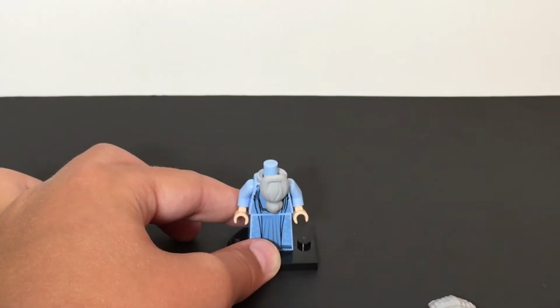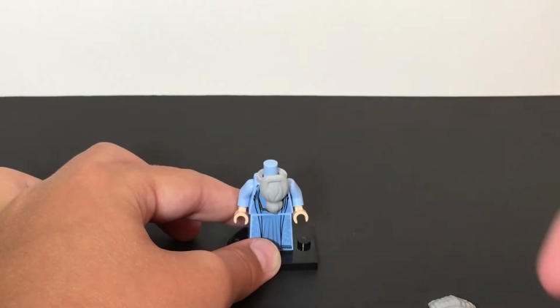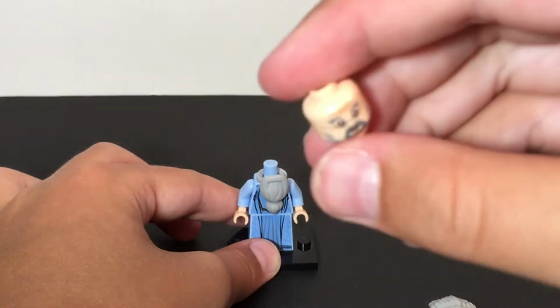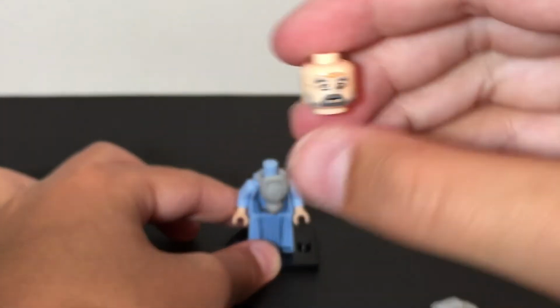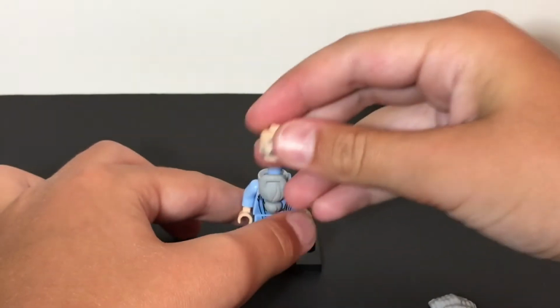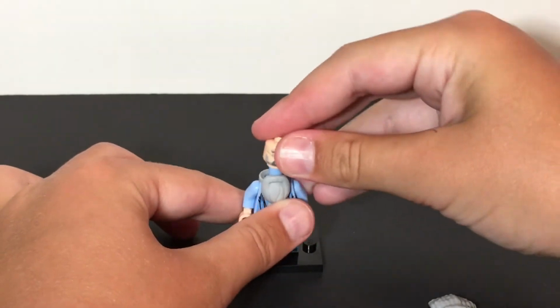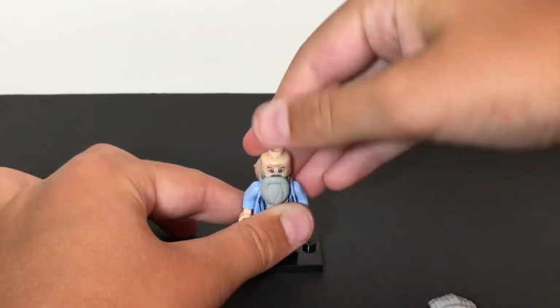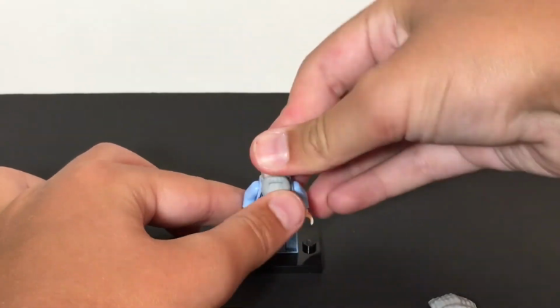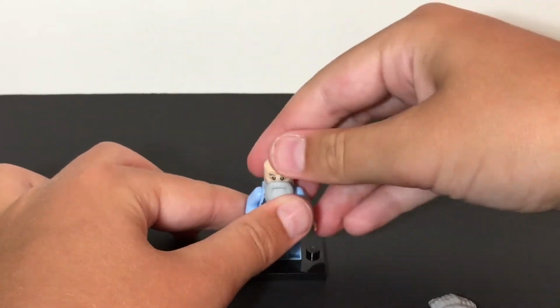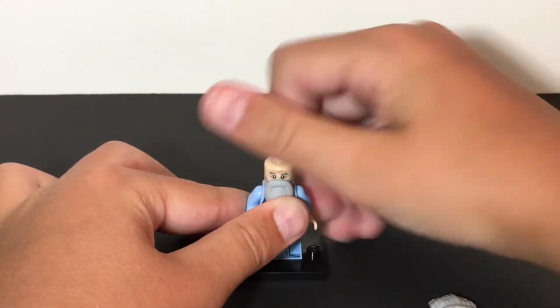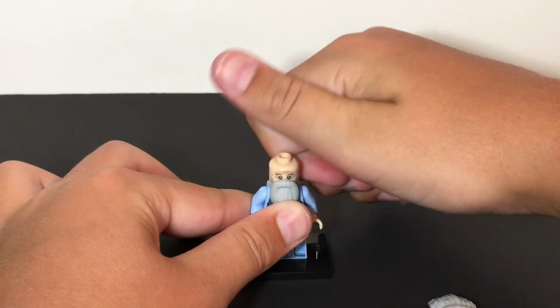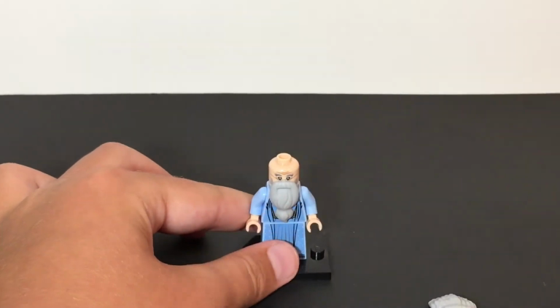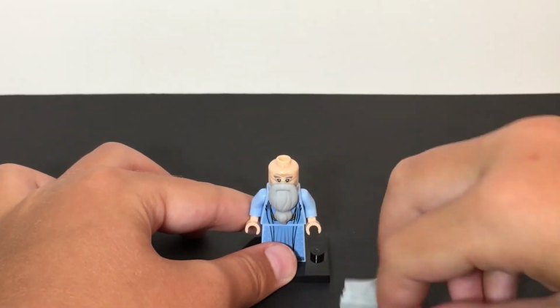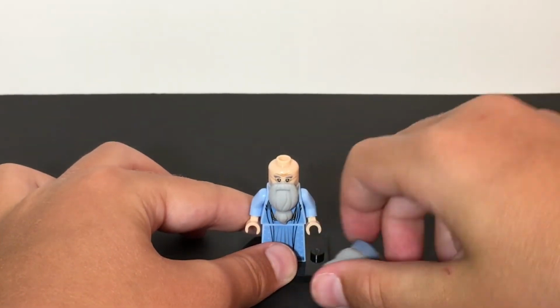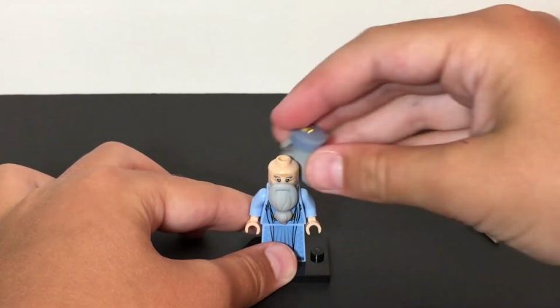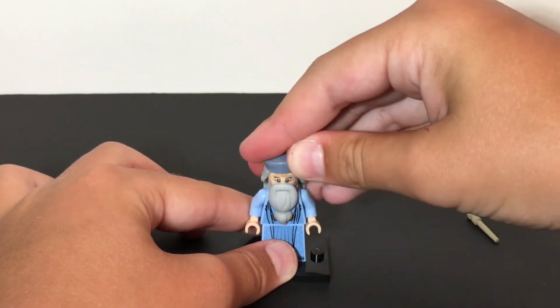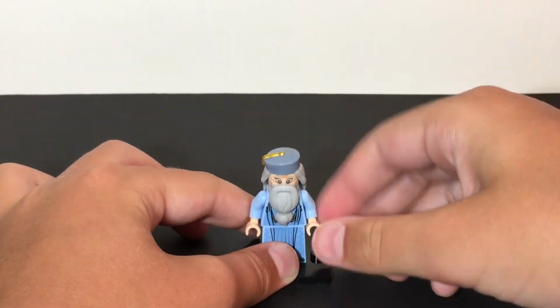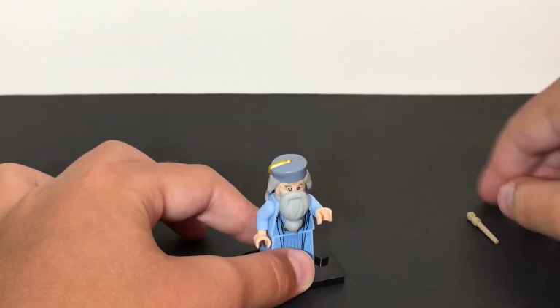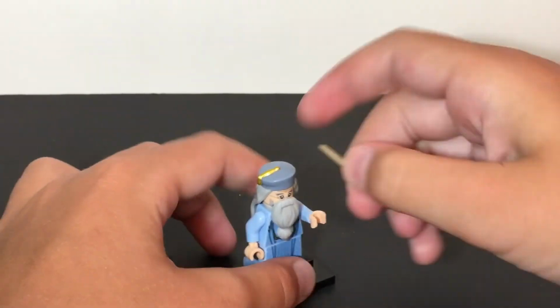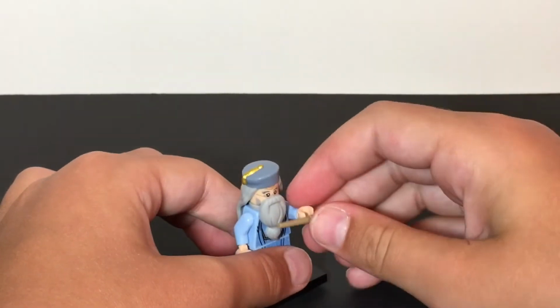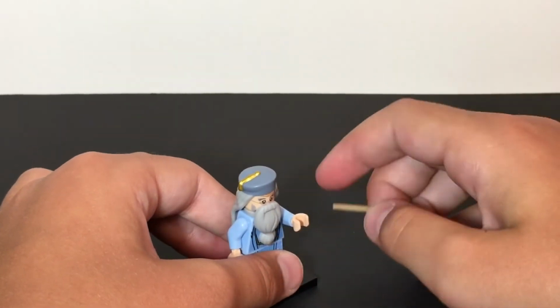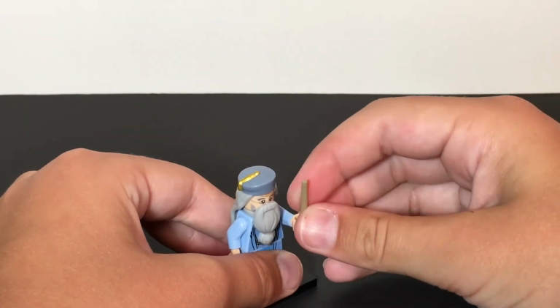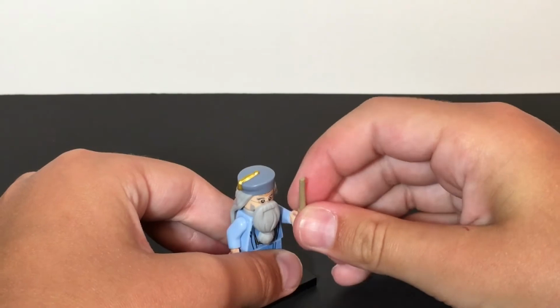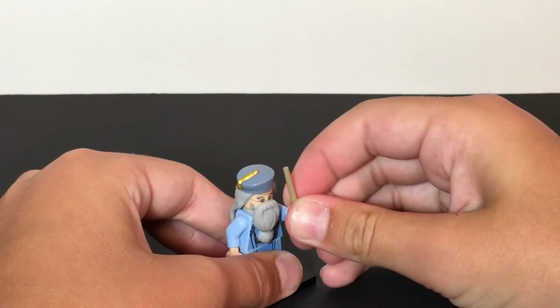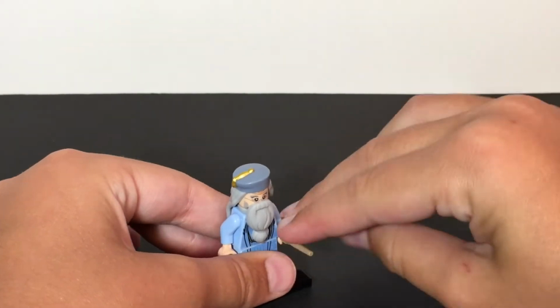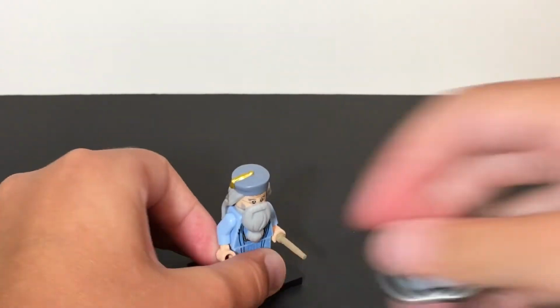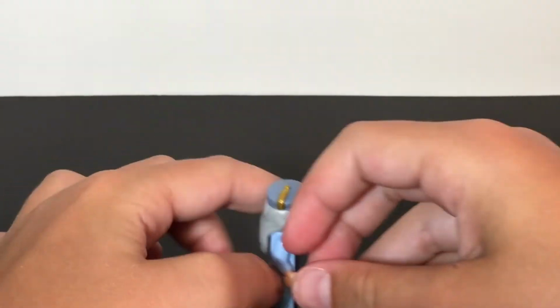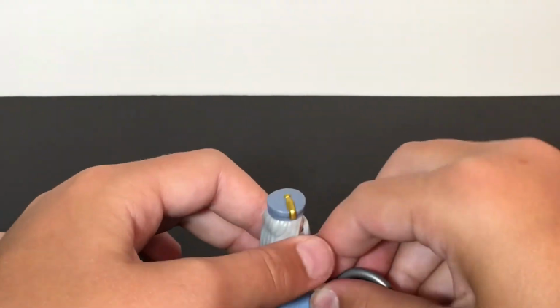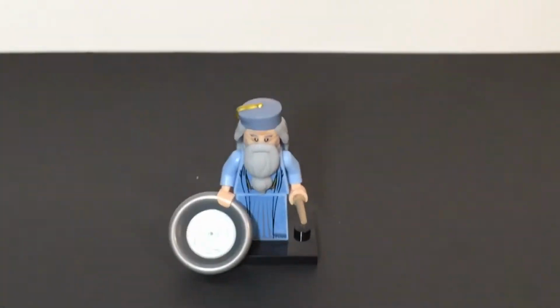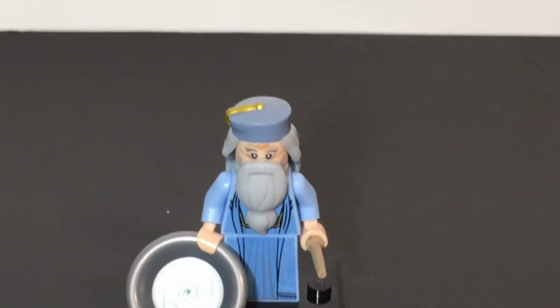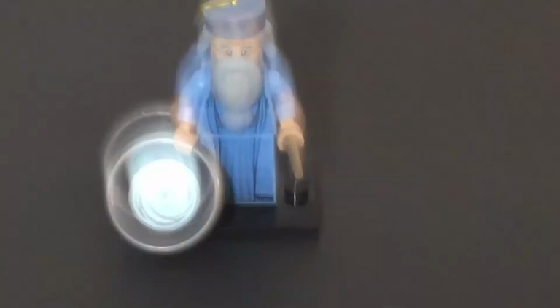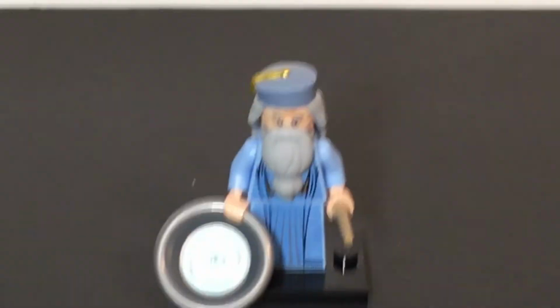The CMF version is a lot different in my opinion — it's based off of the Goblet of Fire and is also a very cool minifigure. Today I'll be comparing them, showing the differences and similarities, starting right now.